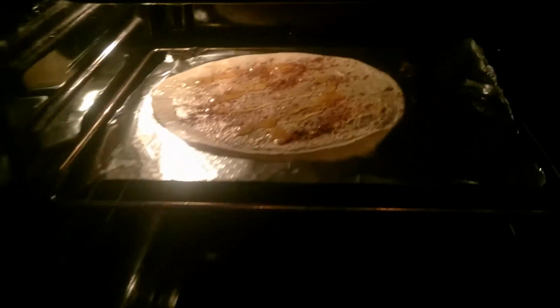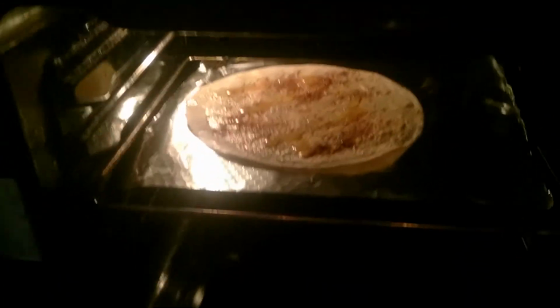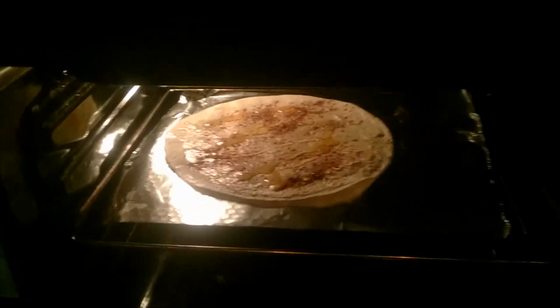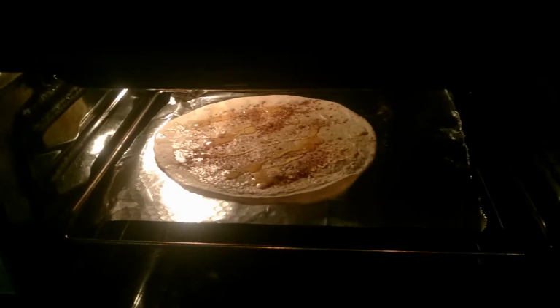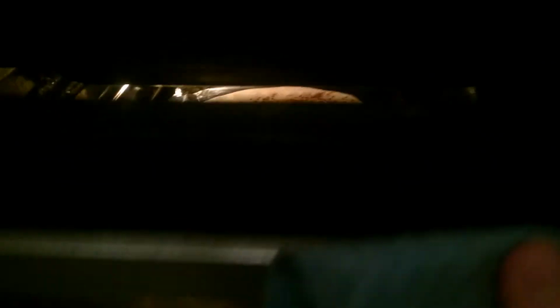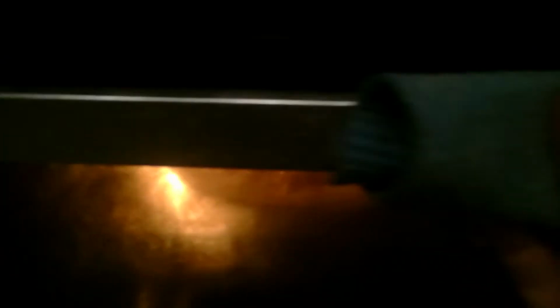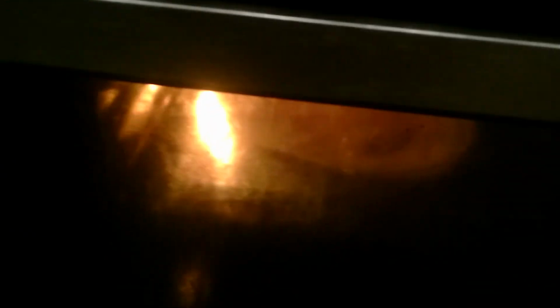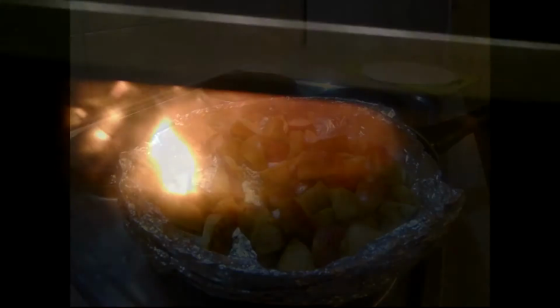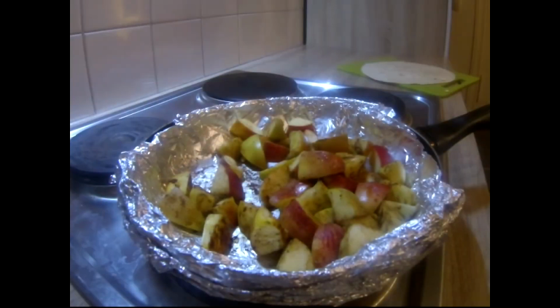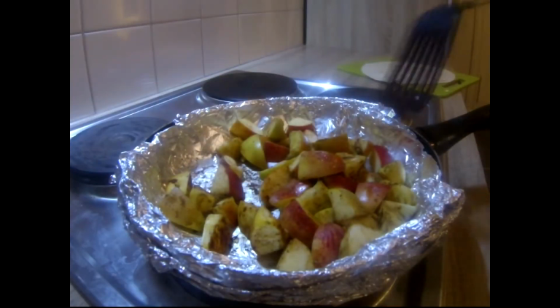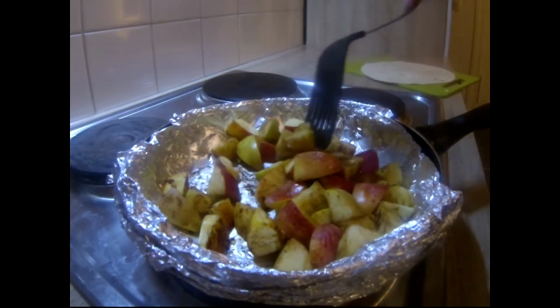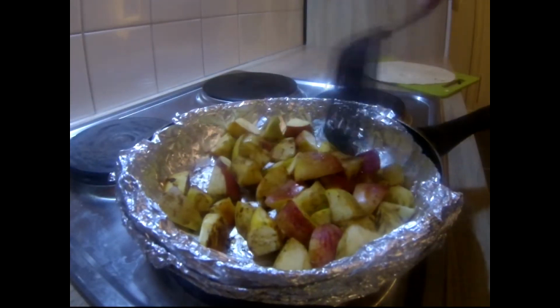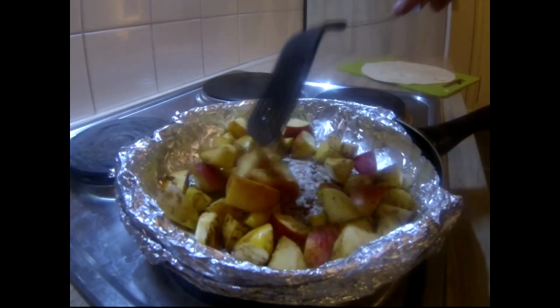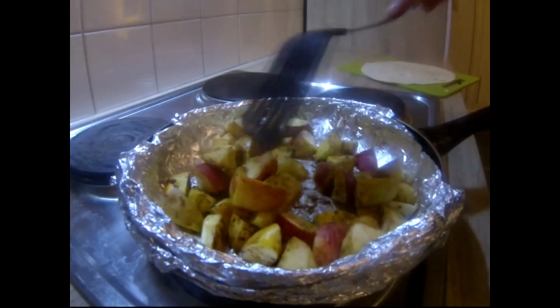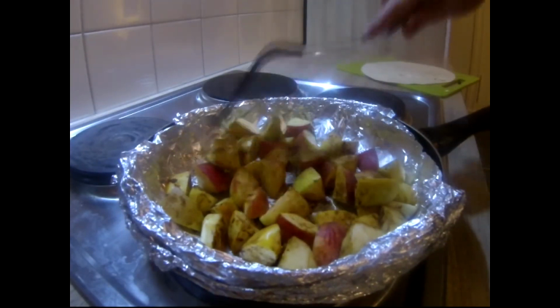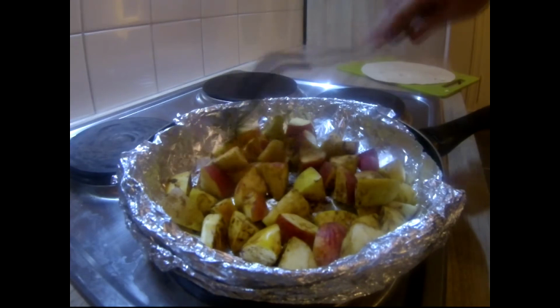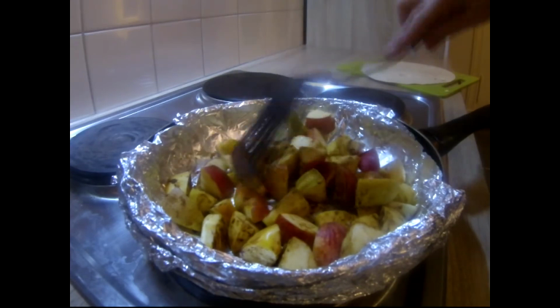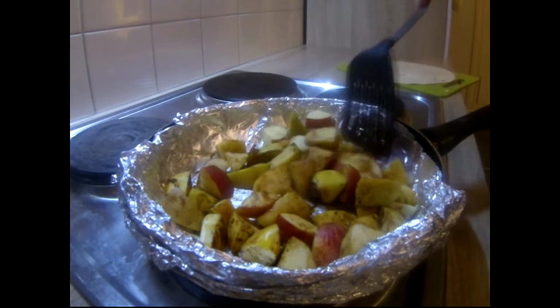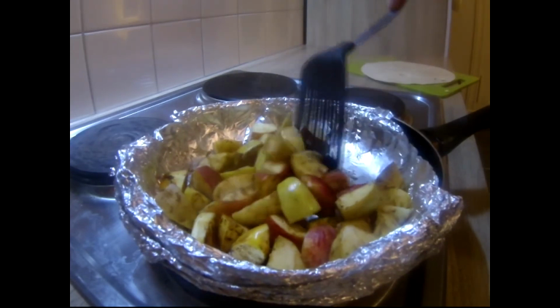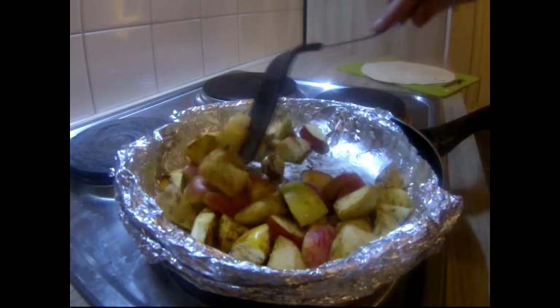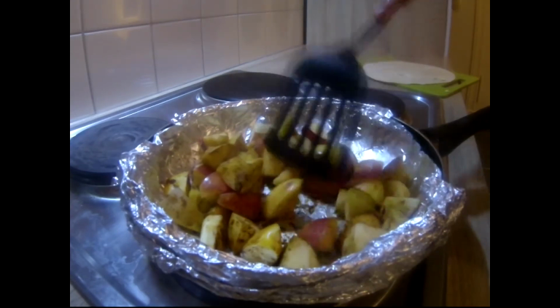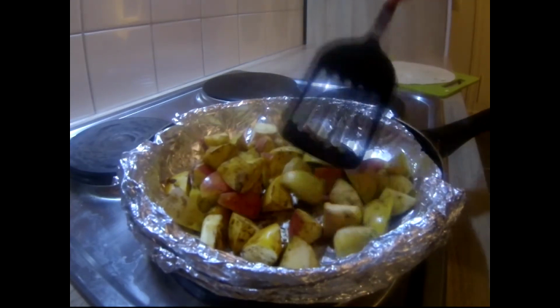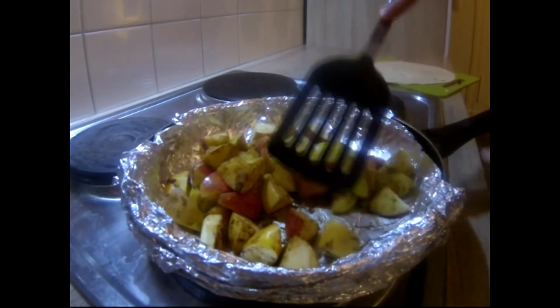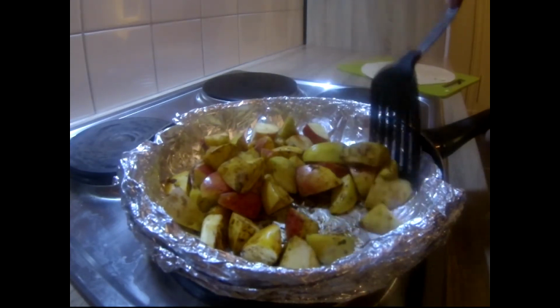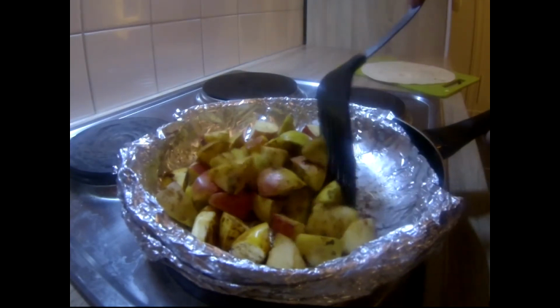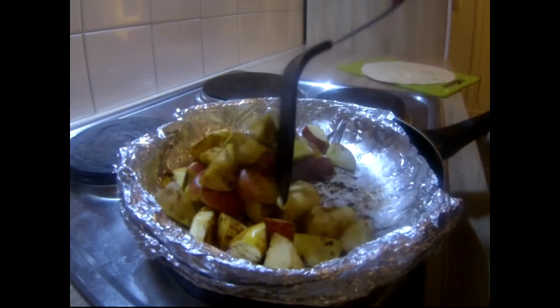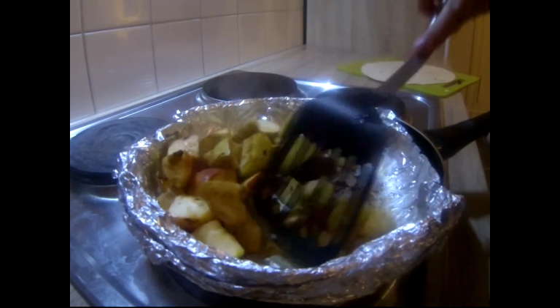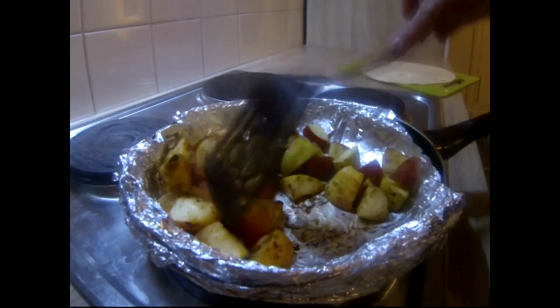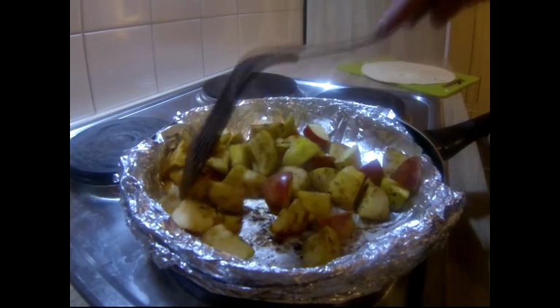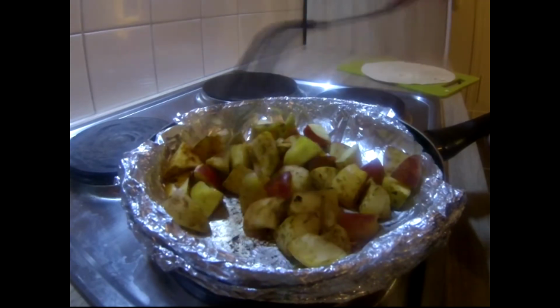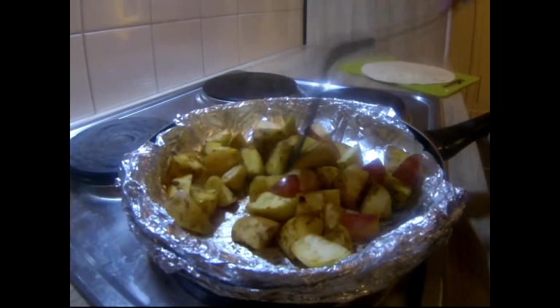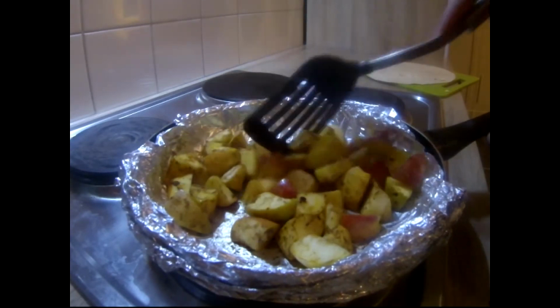That's okay because they don't take very long. So back to your apple mixture — as you can tell, these are getting a bit softer, but they do still need some time.